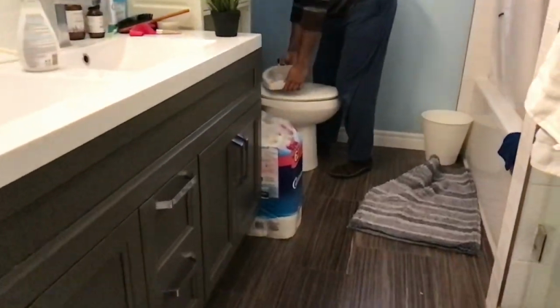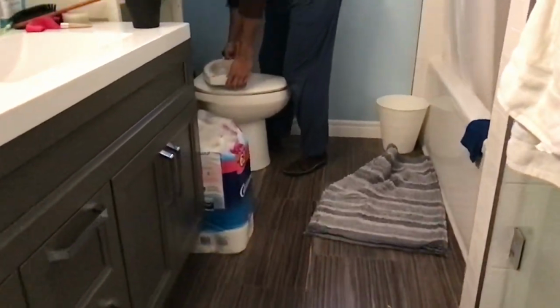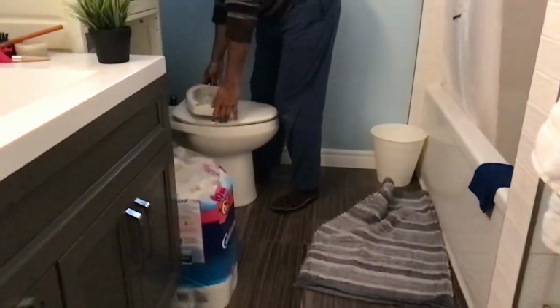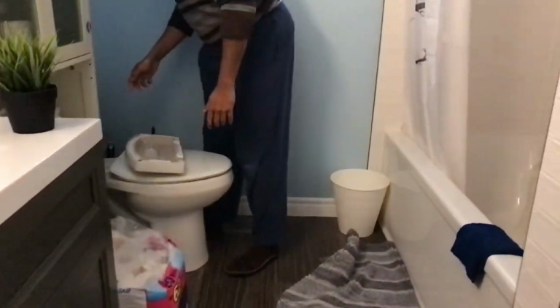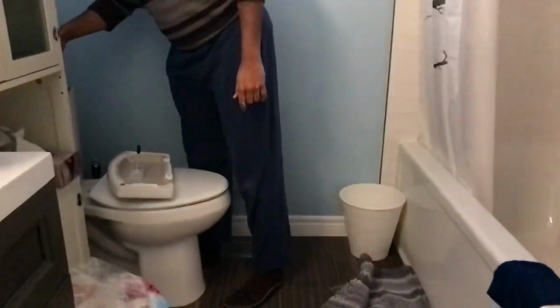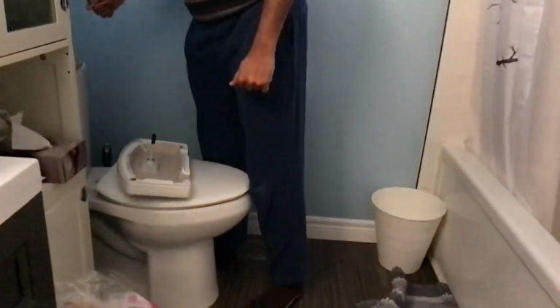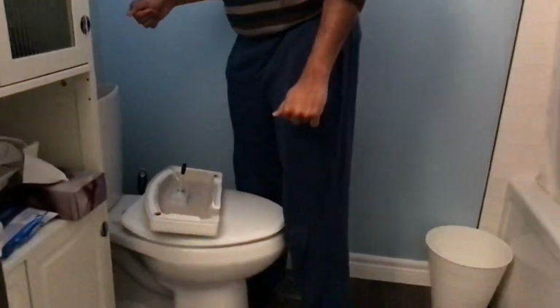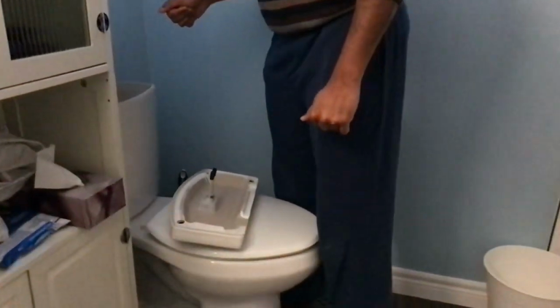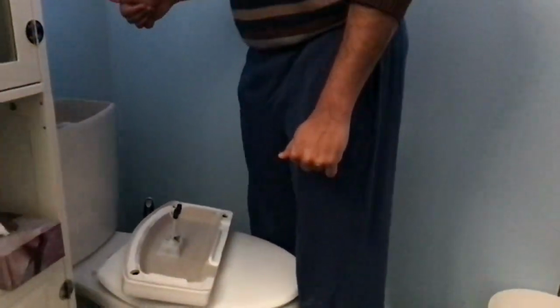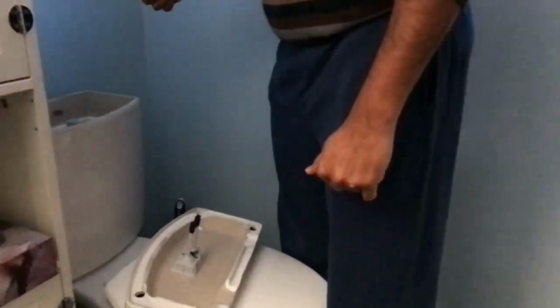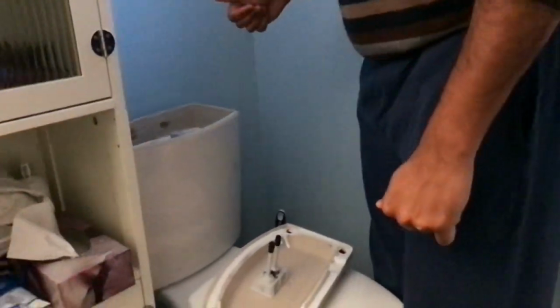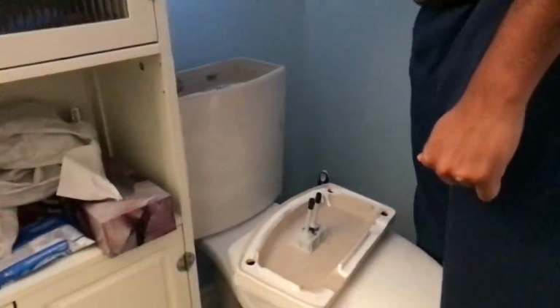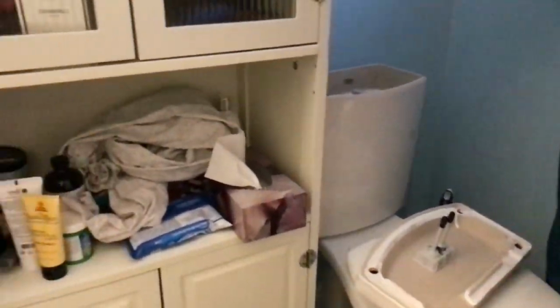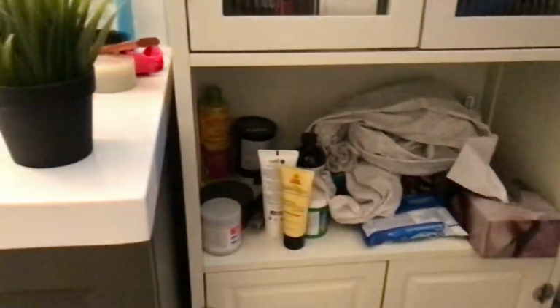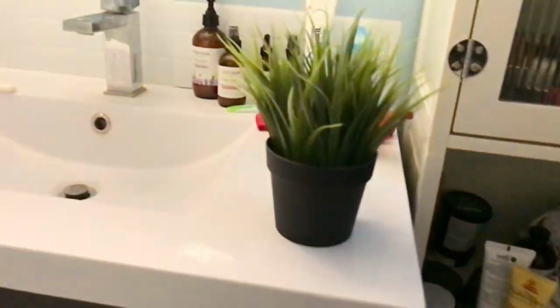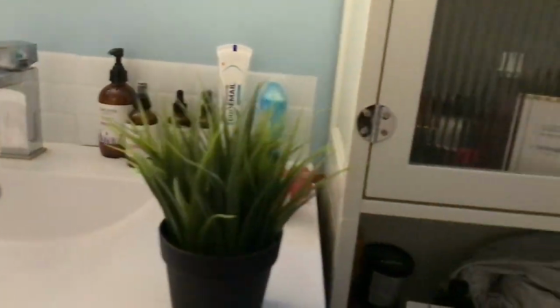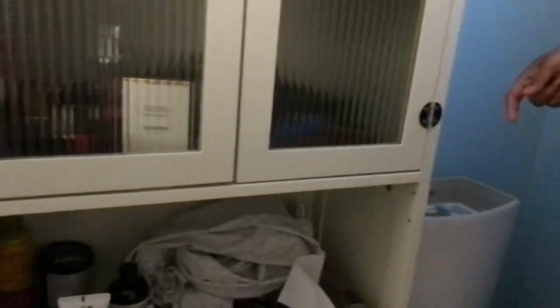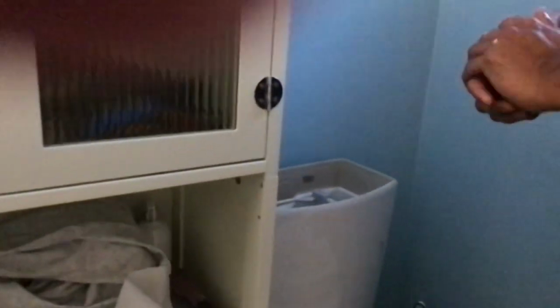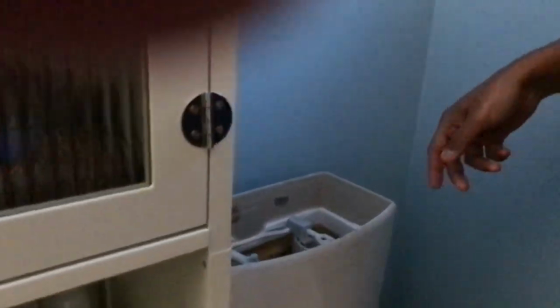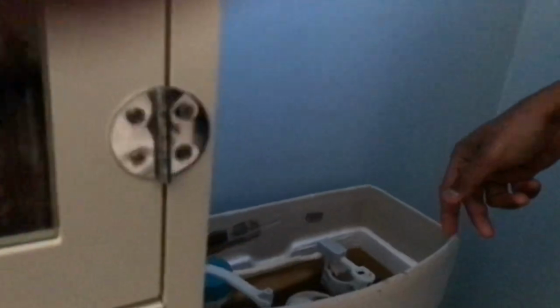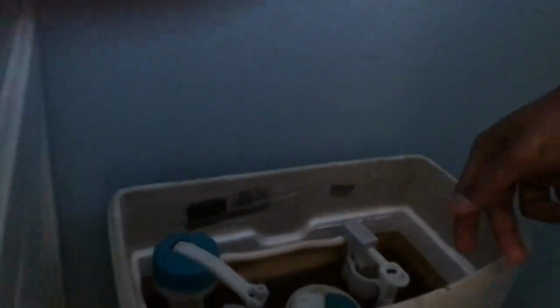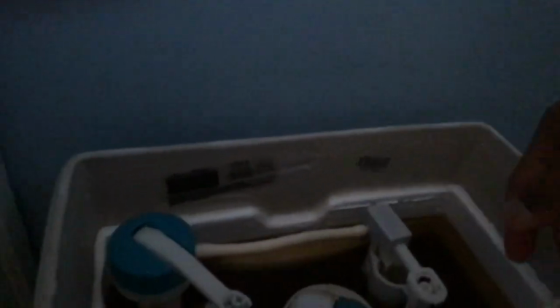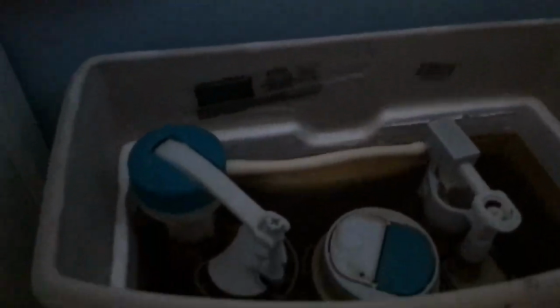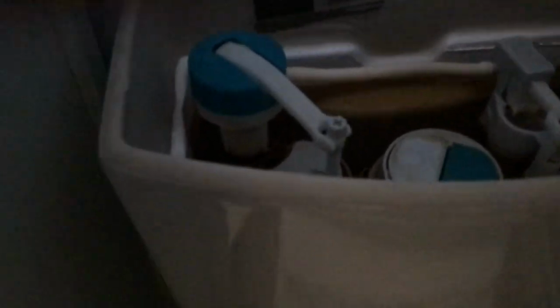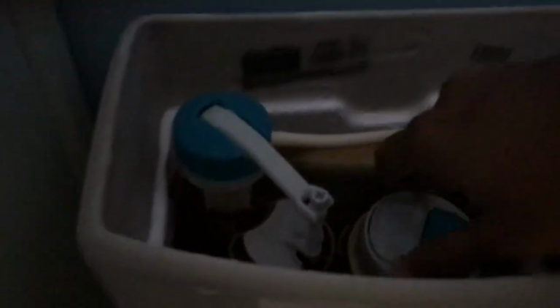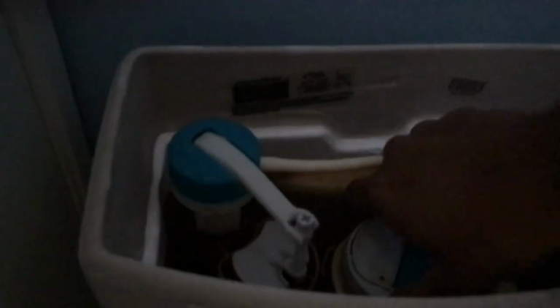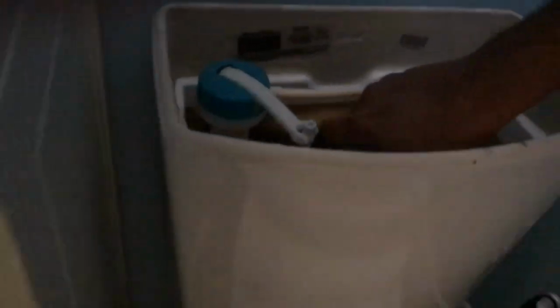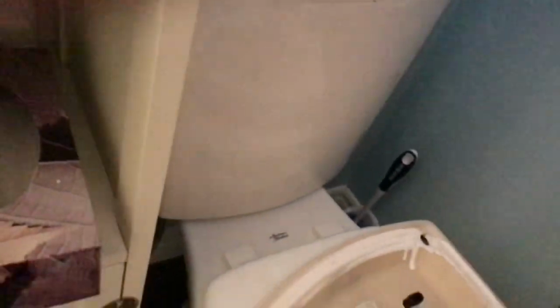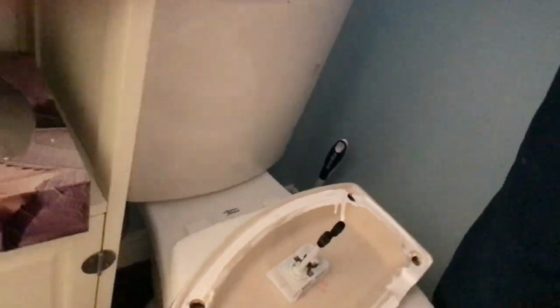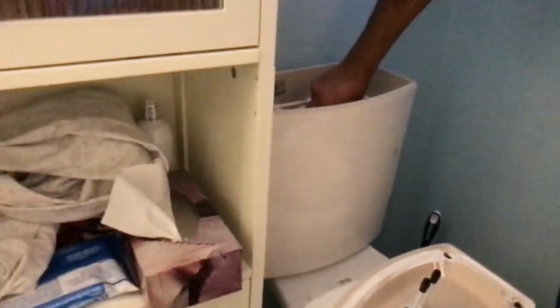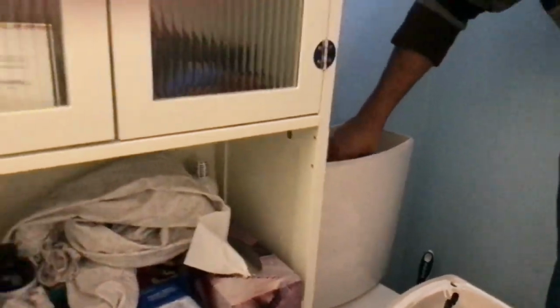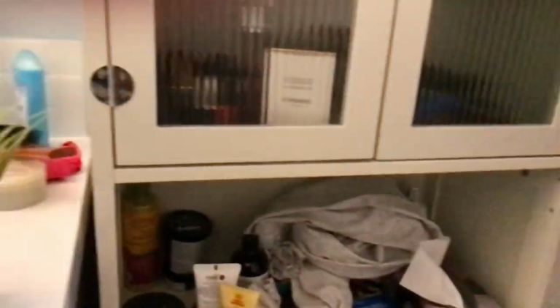Hey guys, dad is fixing the toilet right now because it's leaking. Do you want to take a look inside? Sure, let's take a look. Here's what it looks like inside — I'm not going to show too much because it looks so filthy.